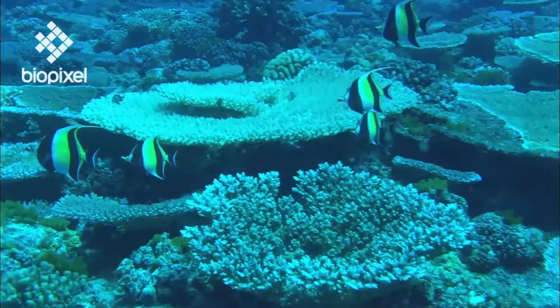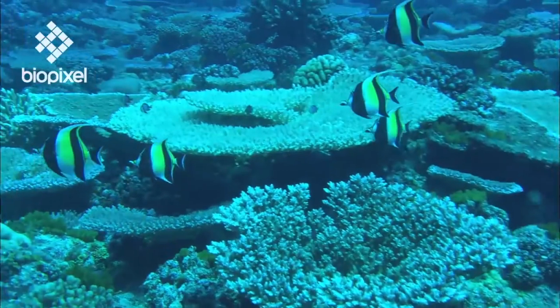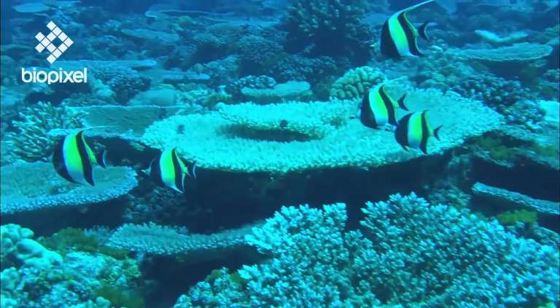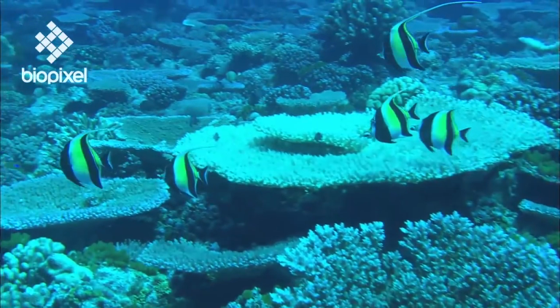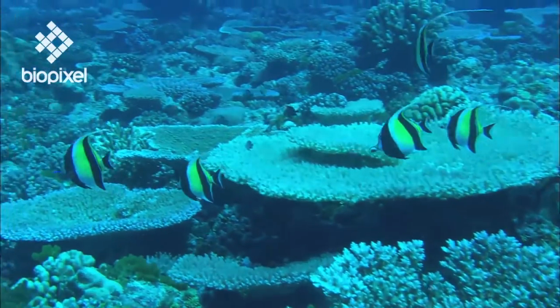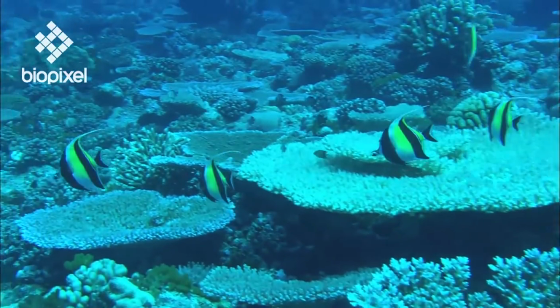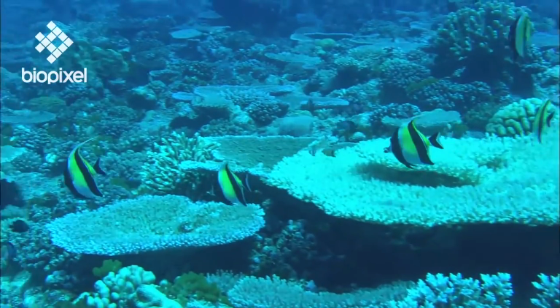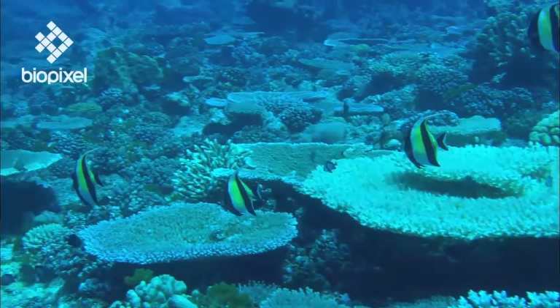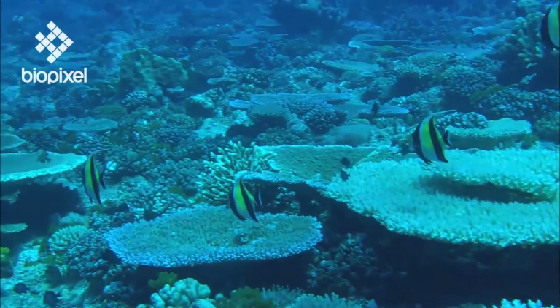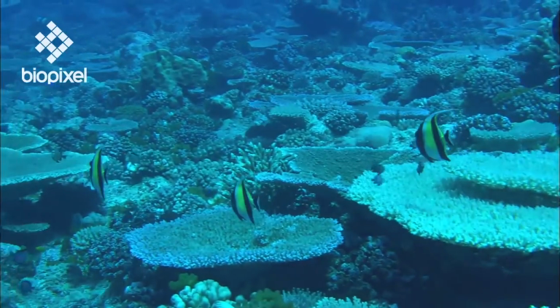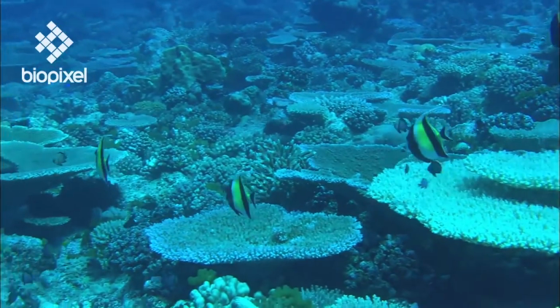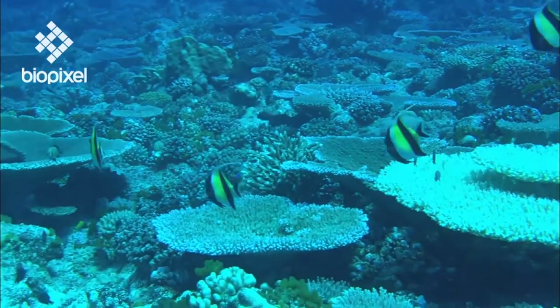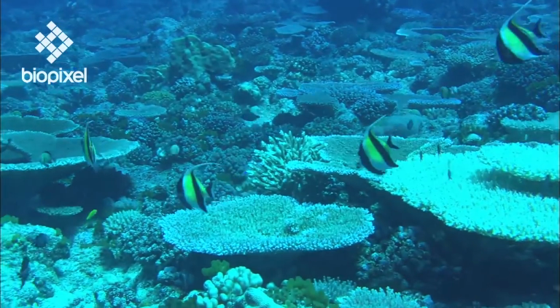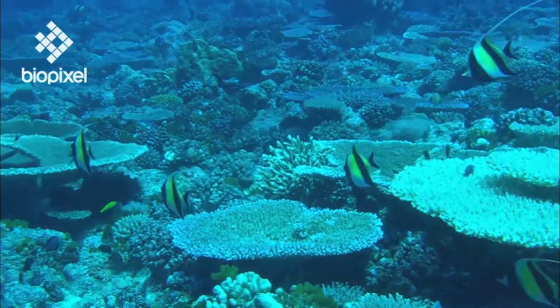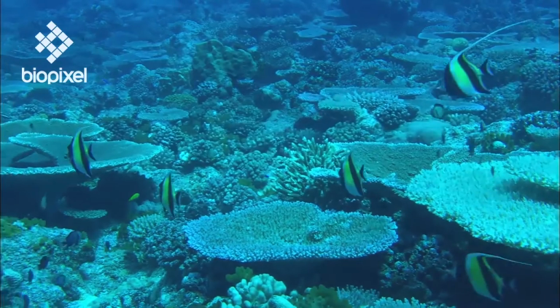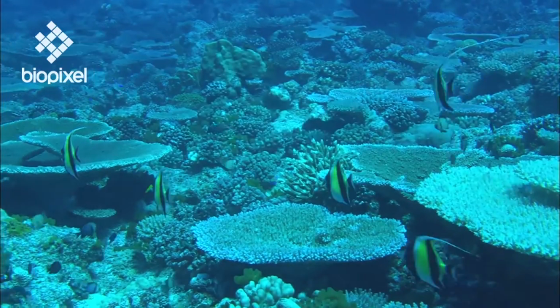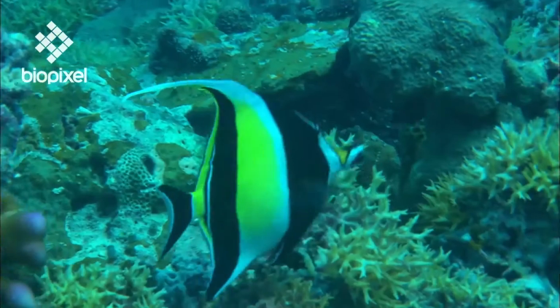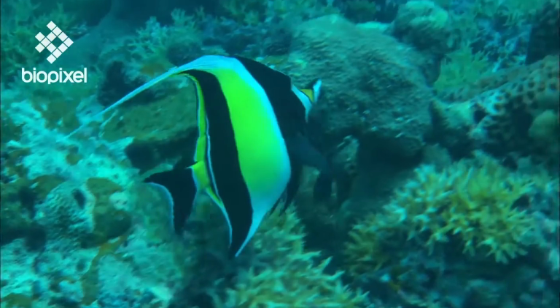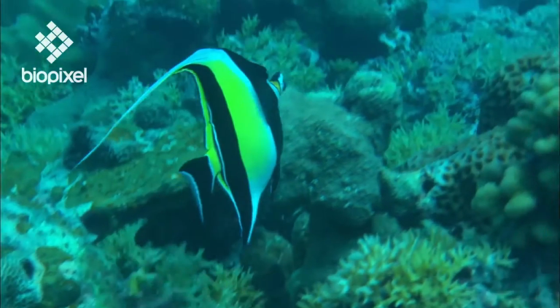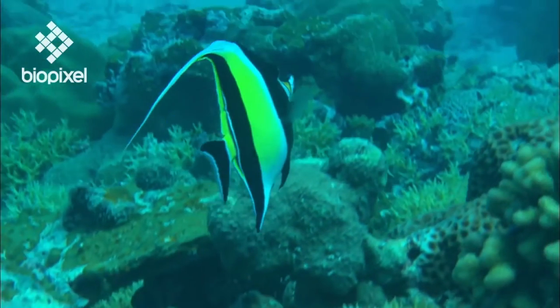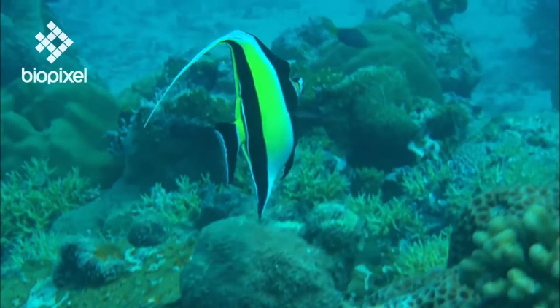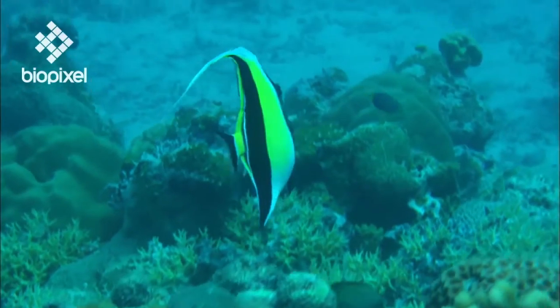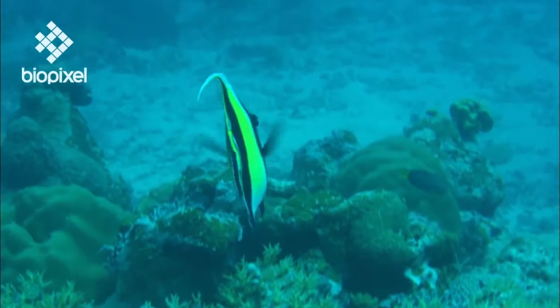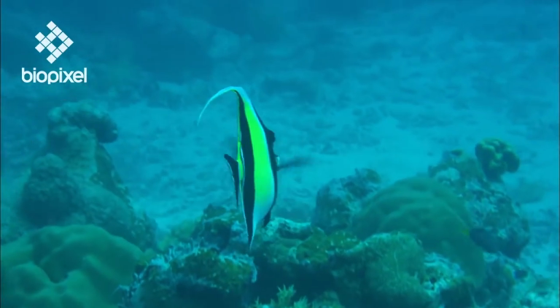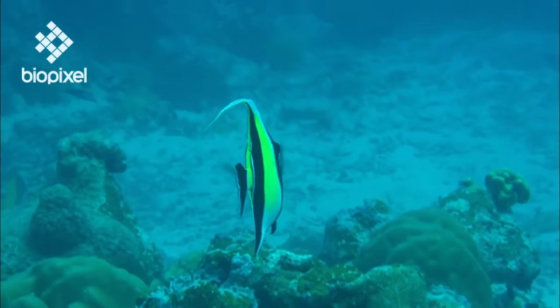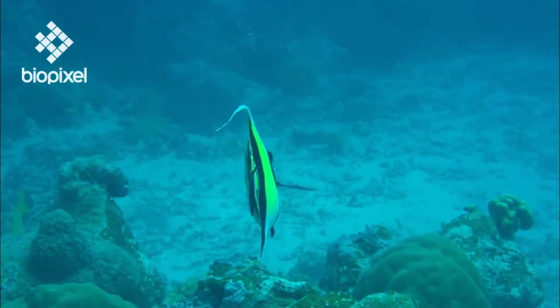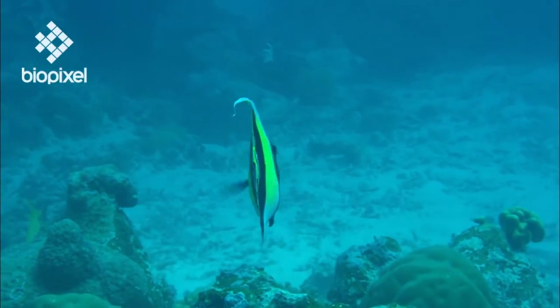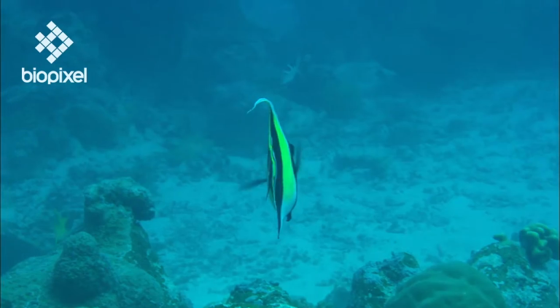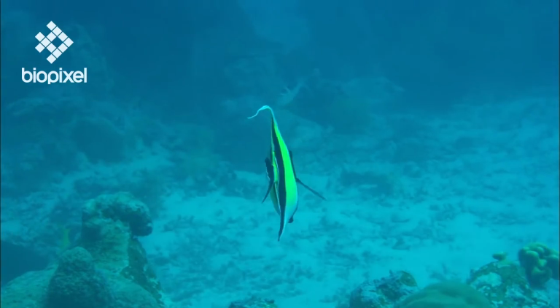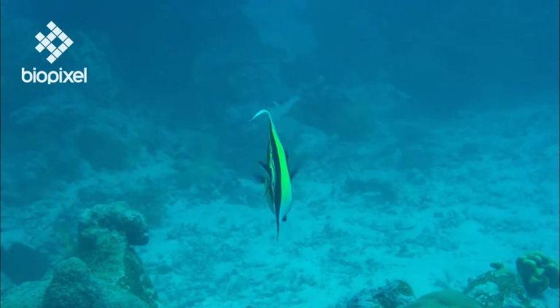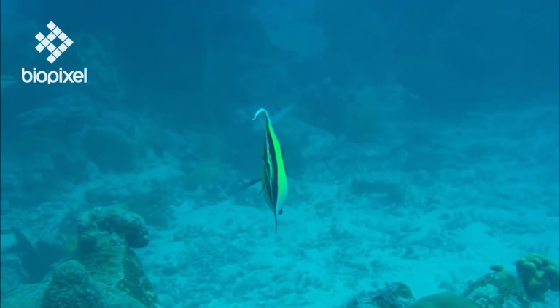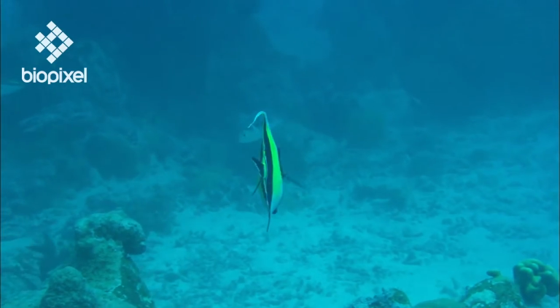The majestic Moorish idol is usually seen in pairs or even small schools. Its long white dorsal fin streamlines the fish for a more efficient swimming technique.